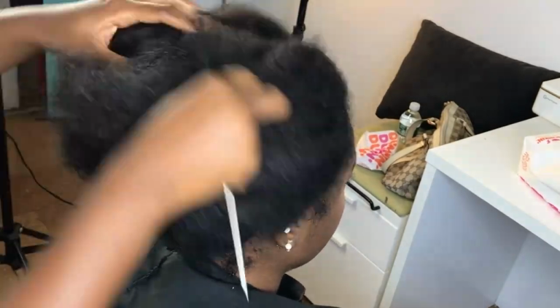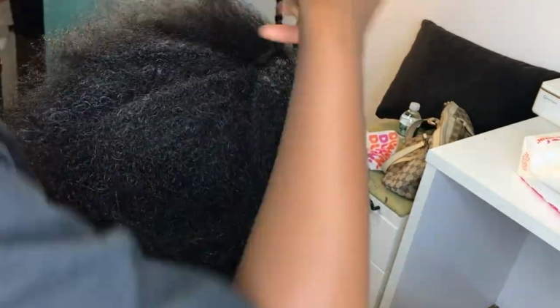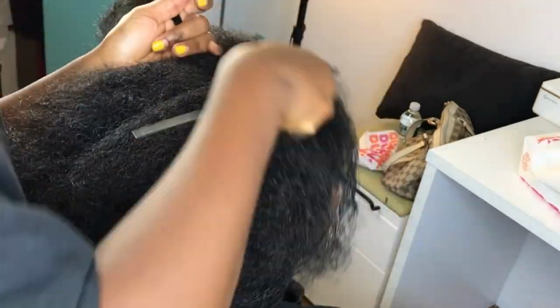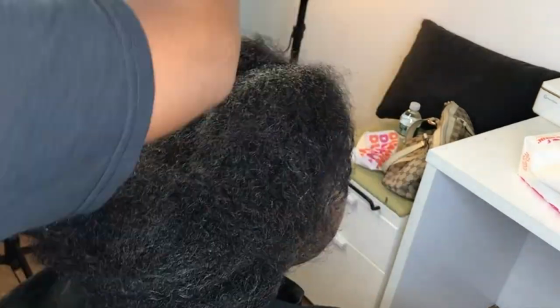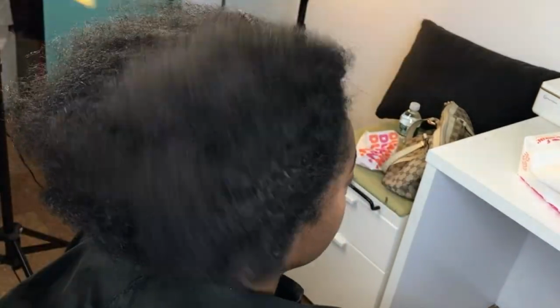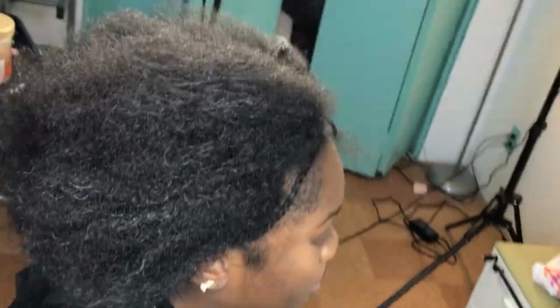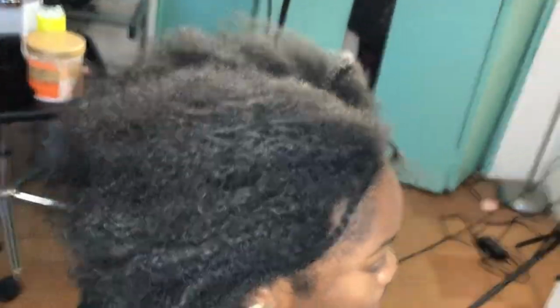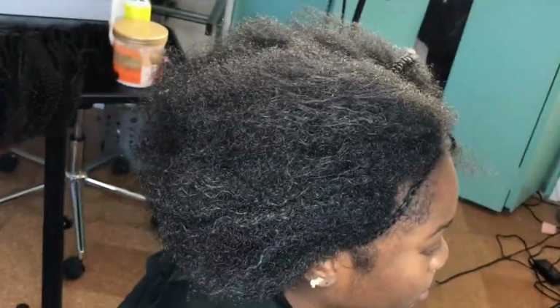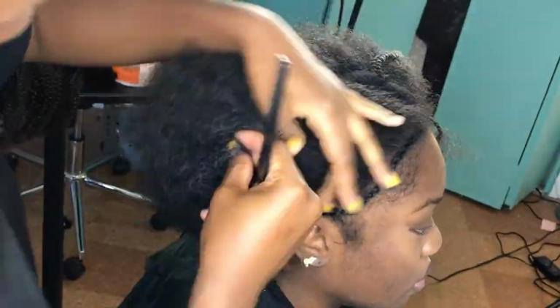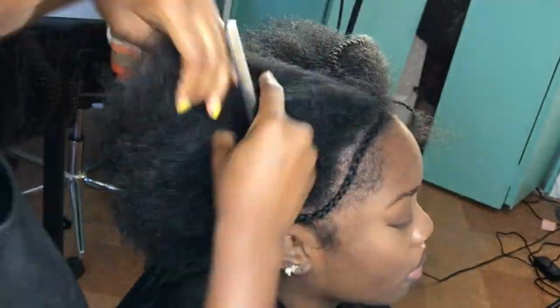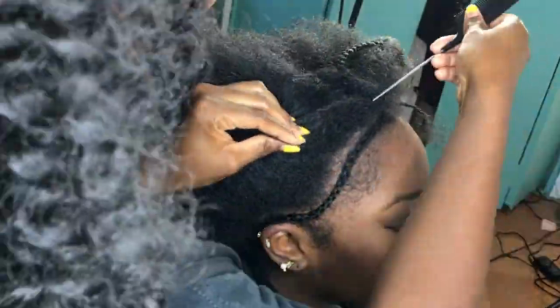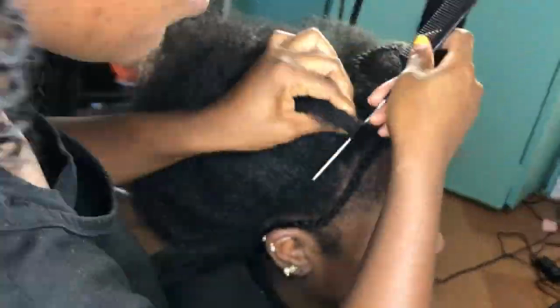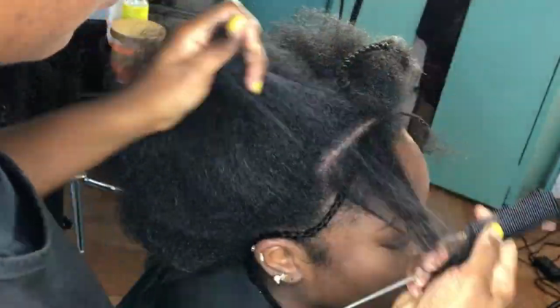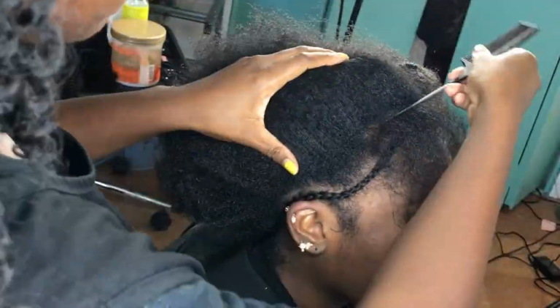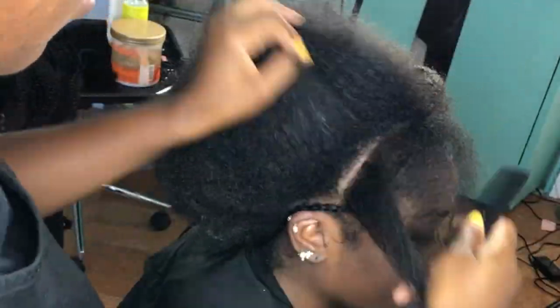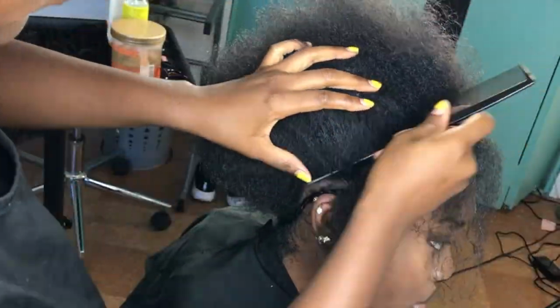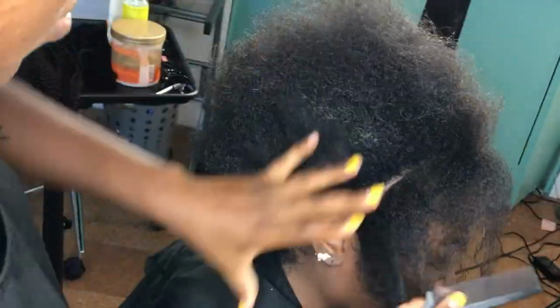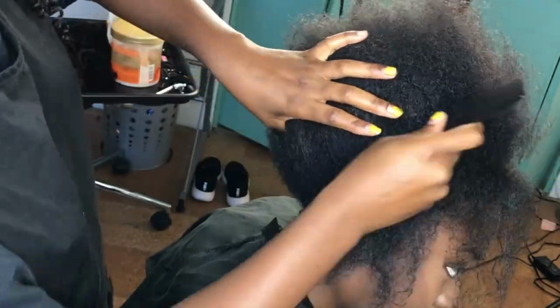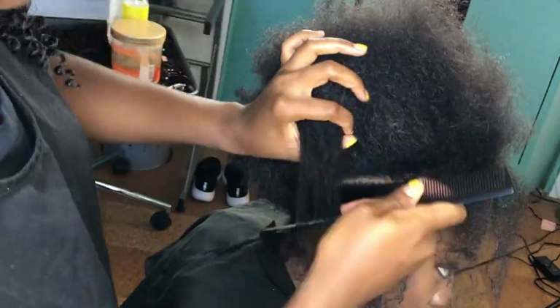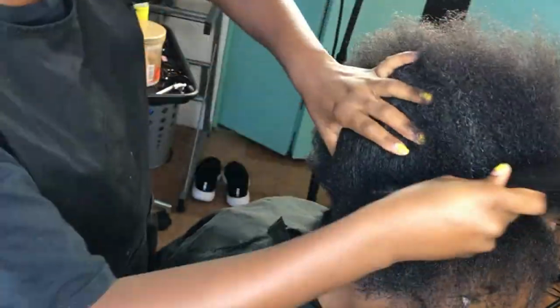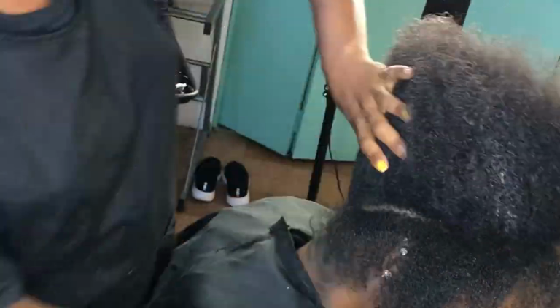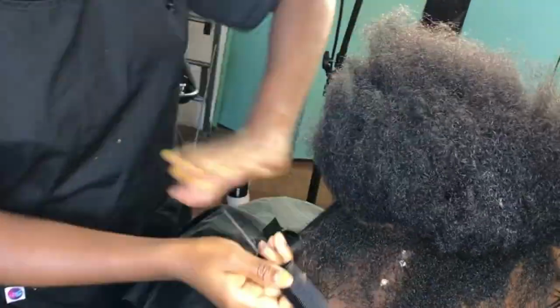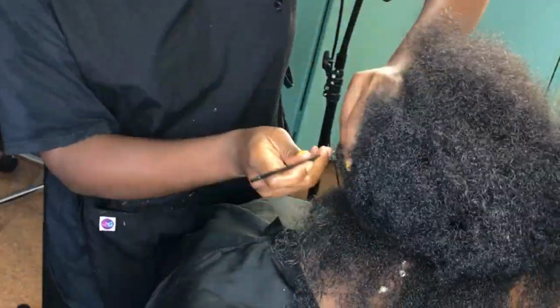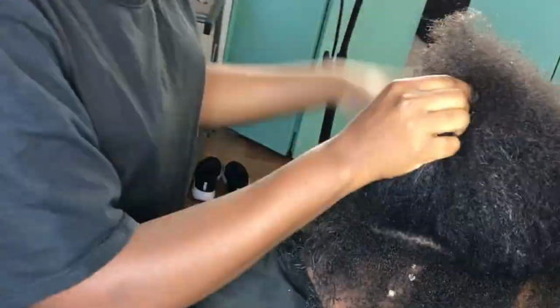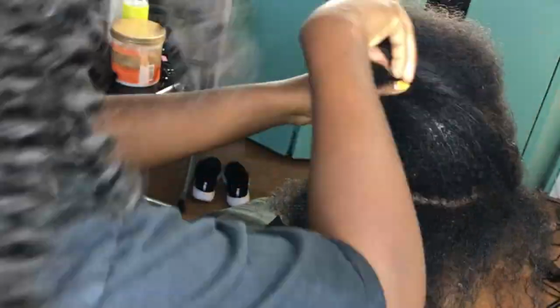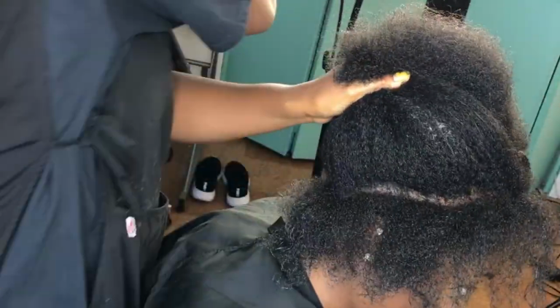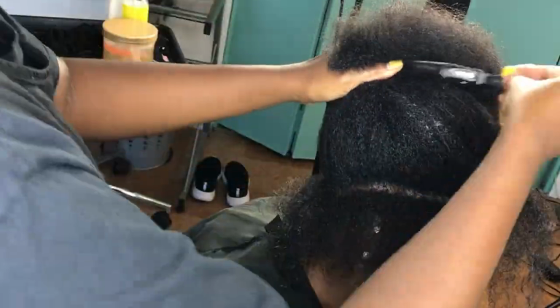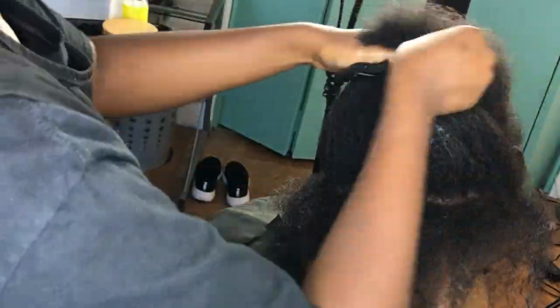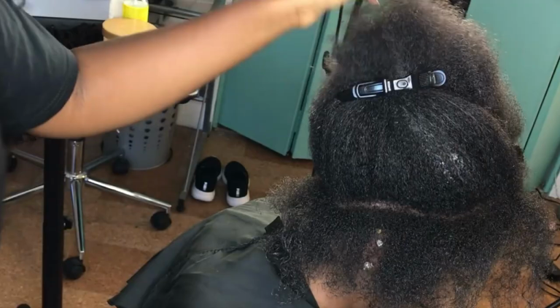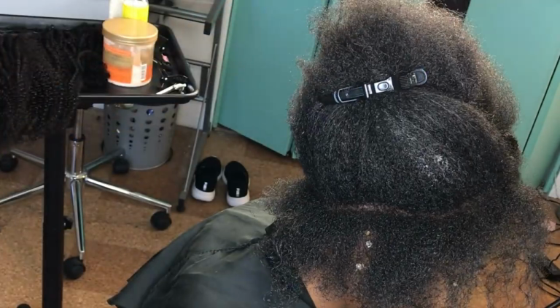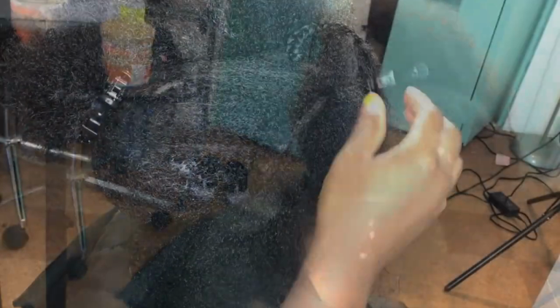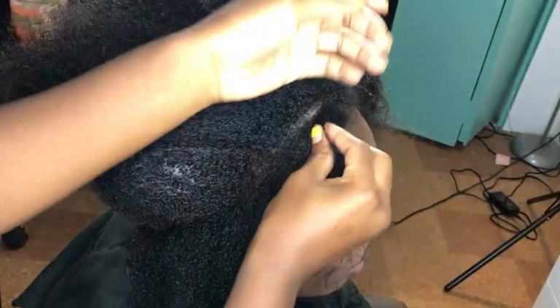After doing the minimal leave-out, I started to braid her hair in regular cornrows going back. When we get halfway through, I'm going to switch things up — so keep on watching.